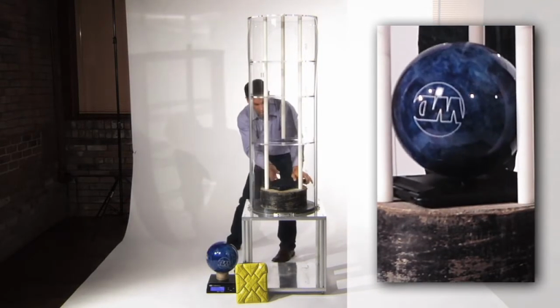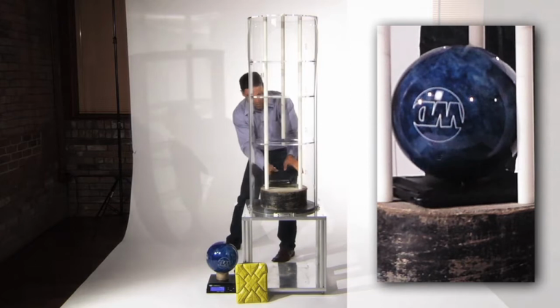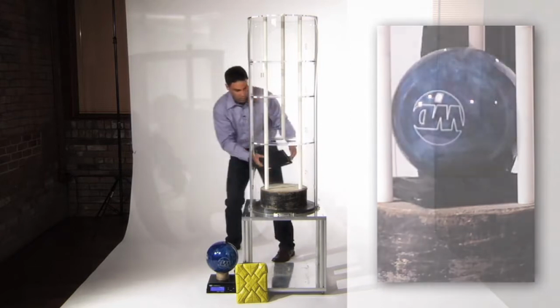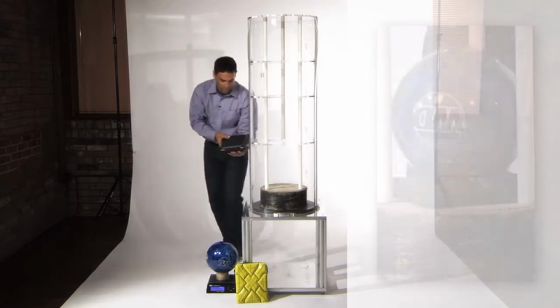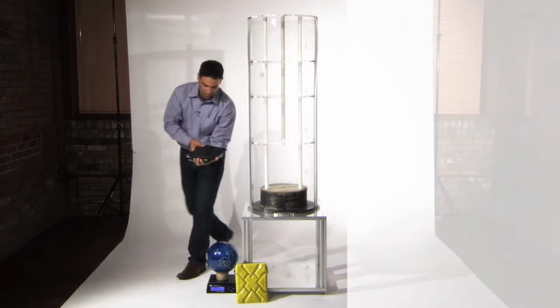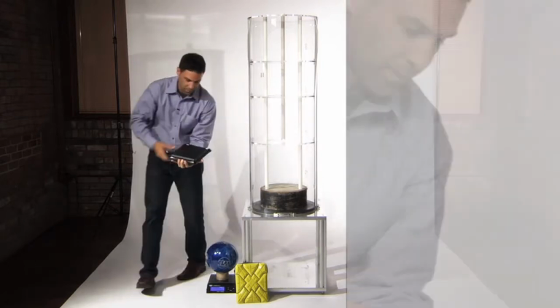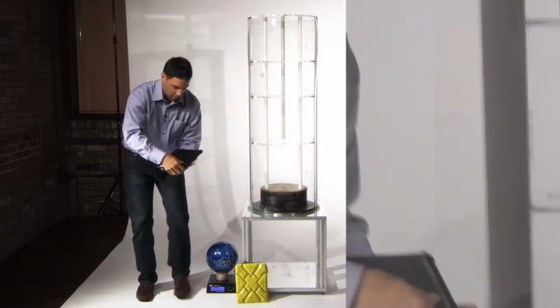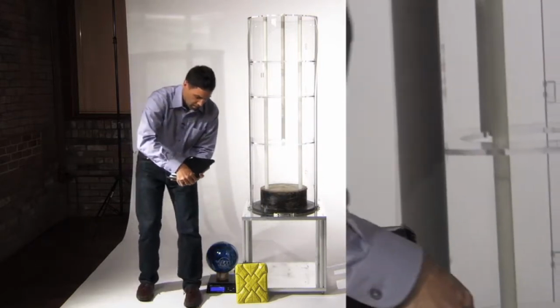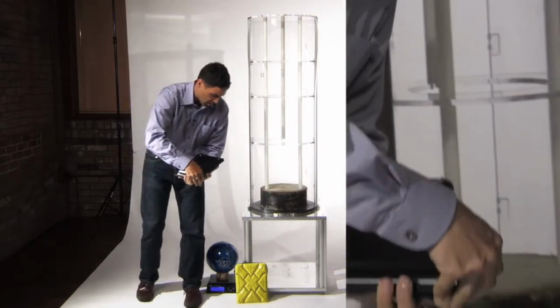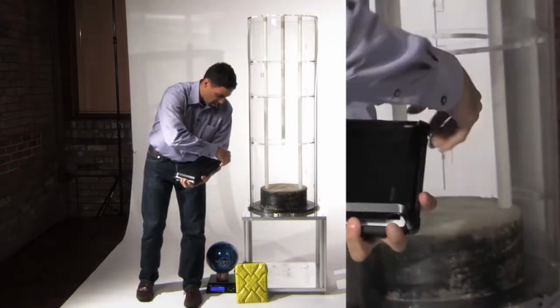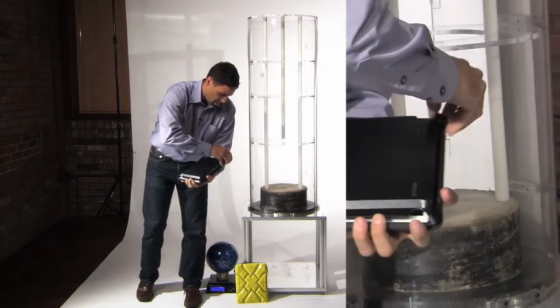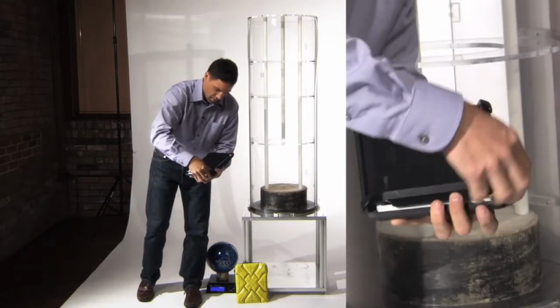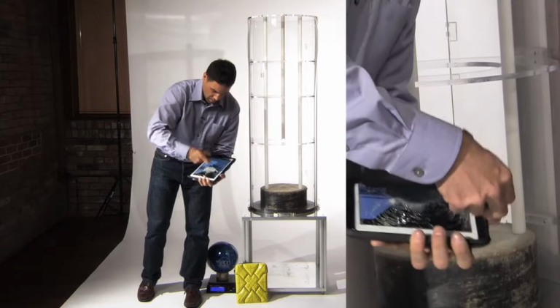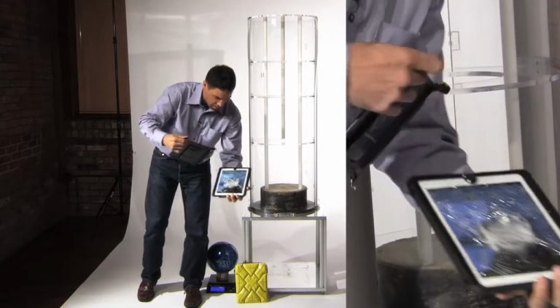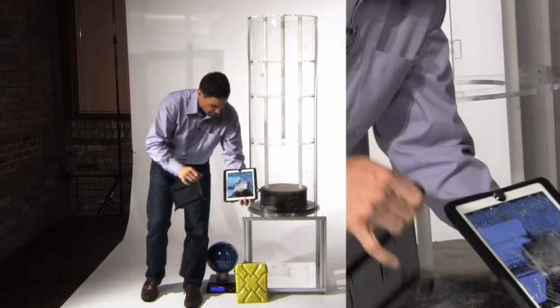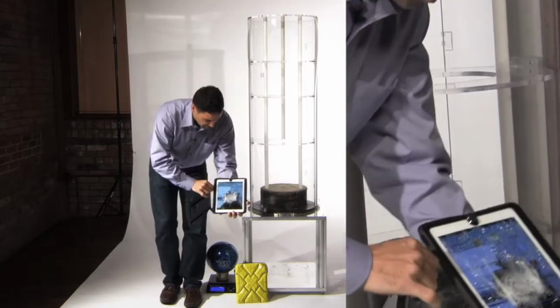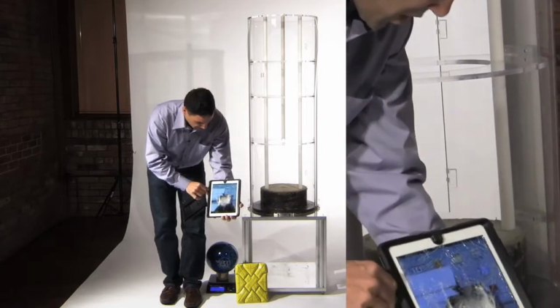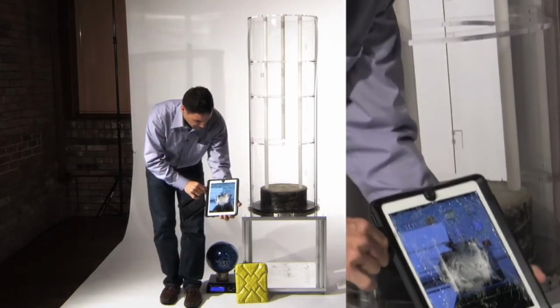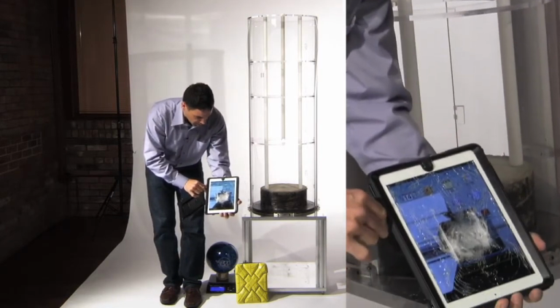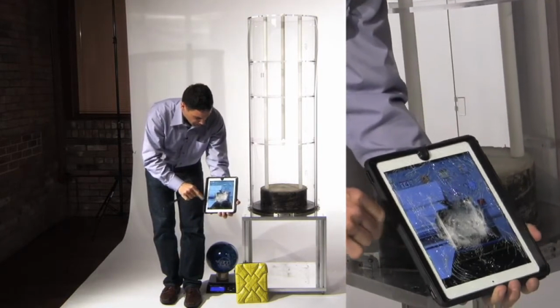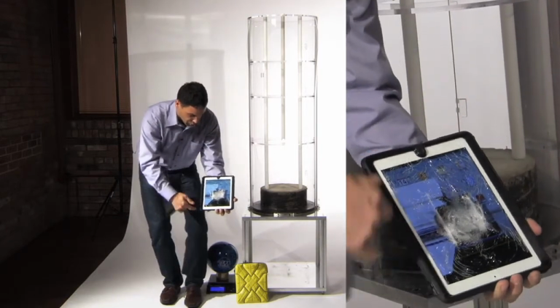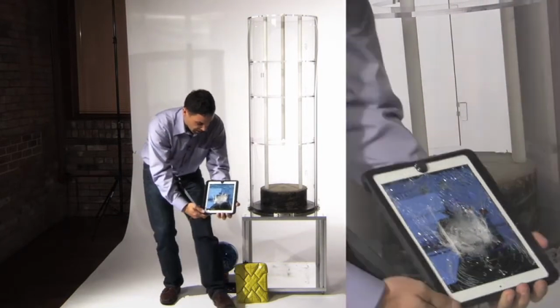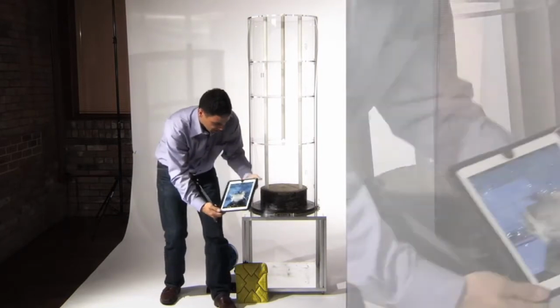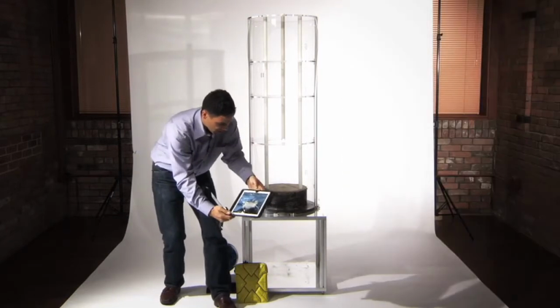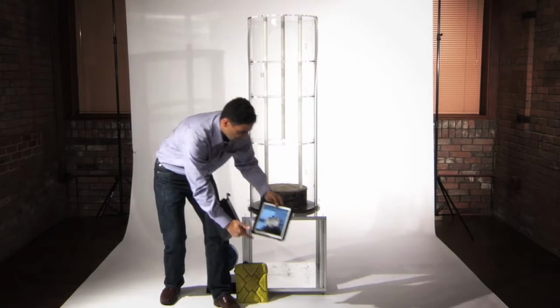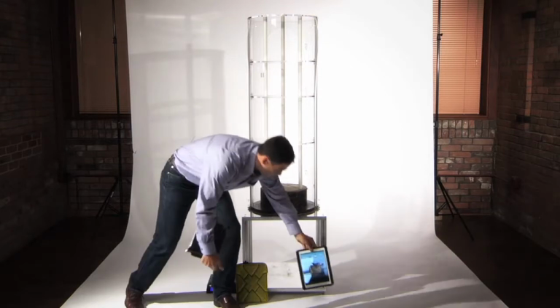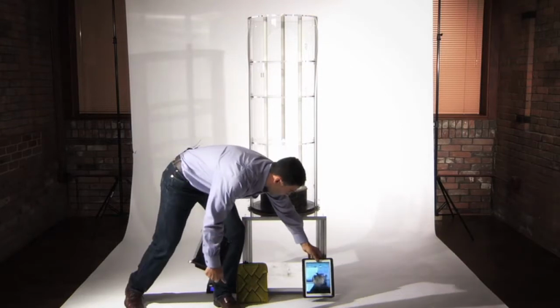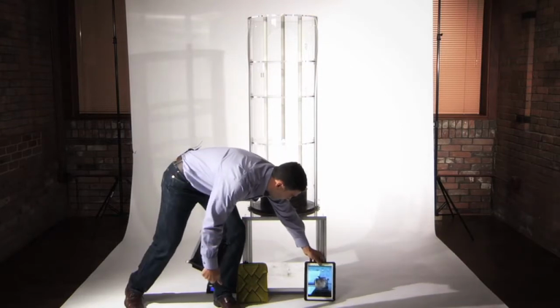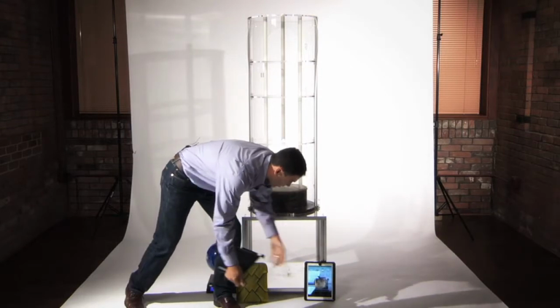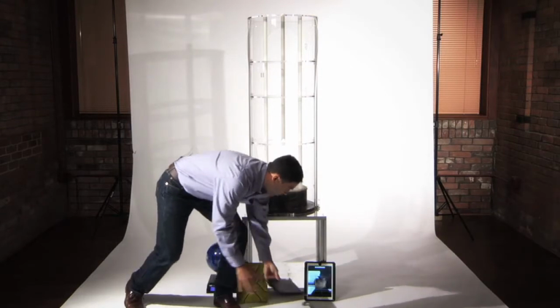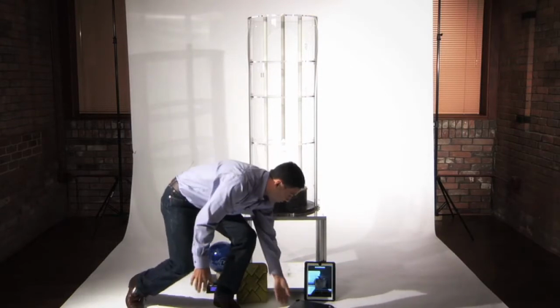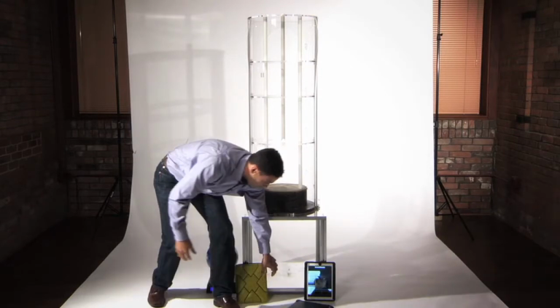Now that's a severe impact, and as you can see, we have some severe damage — lots of broken glass, device malfunctioning.